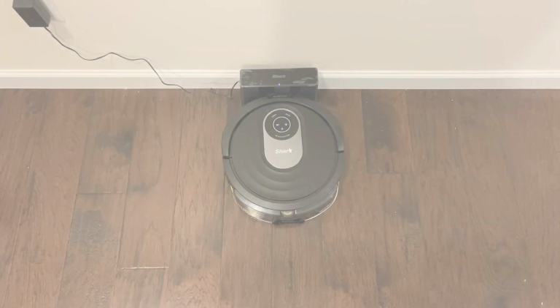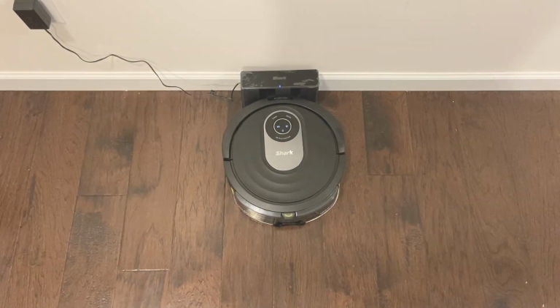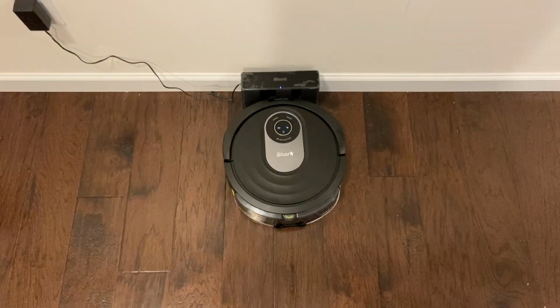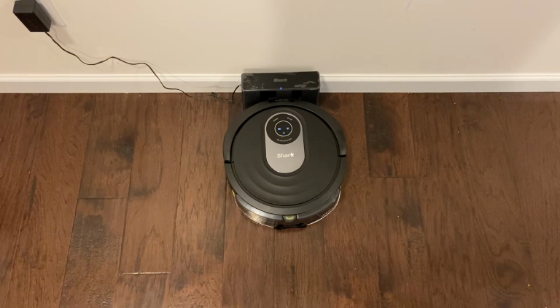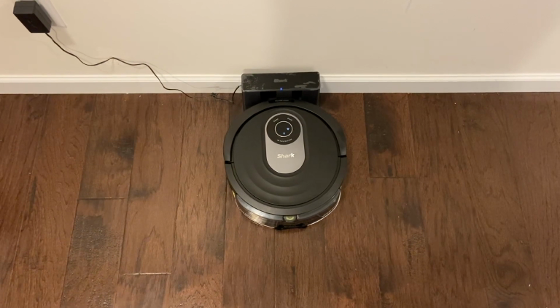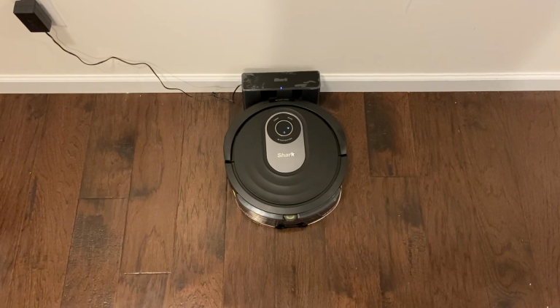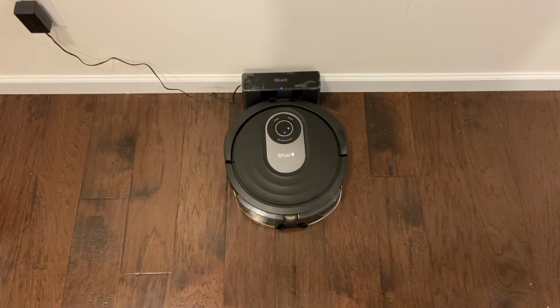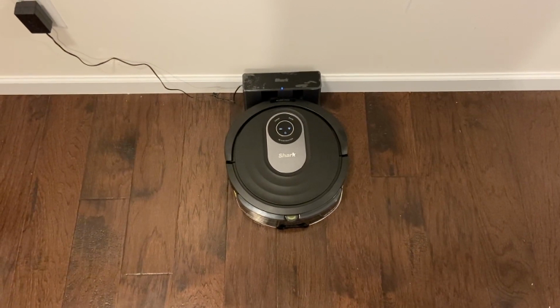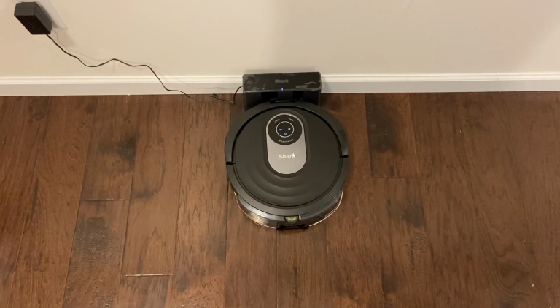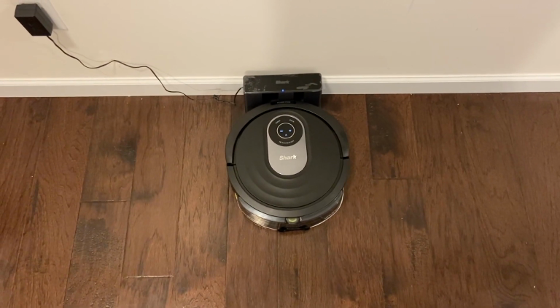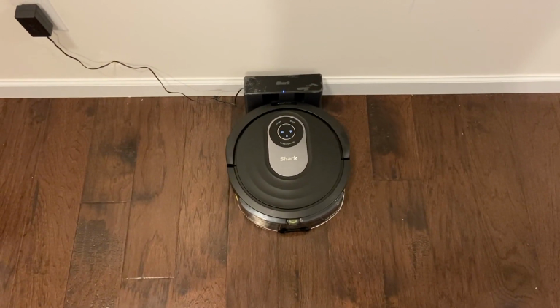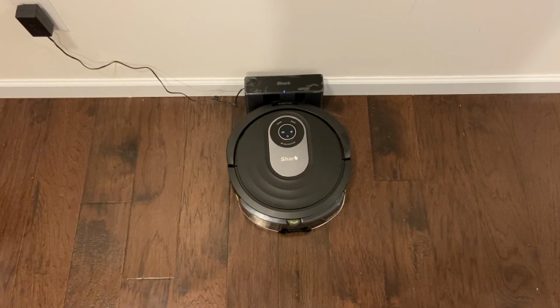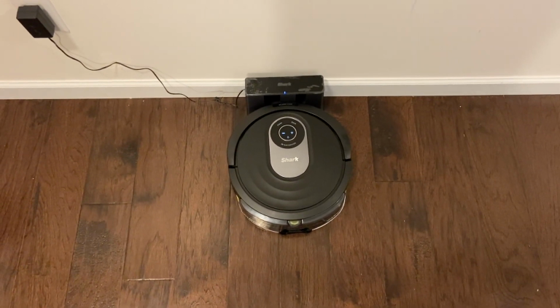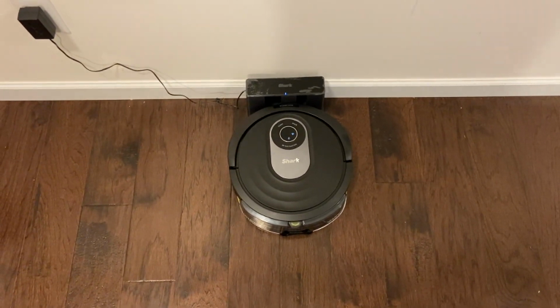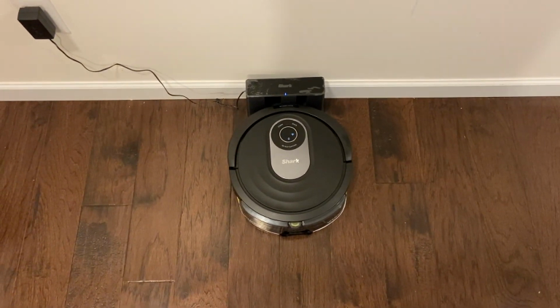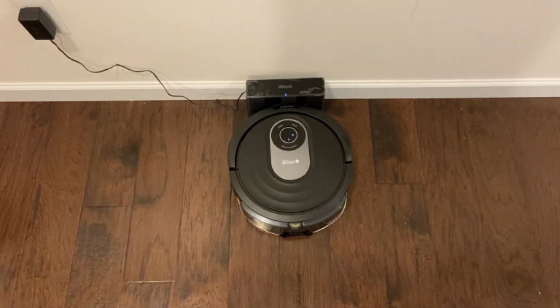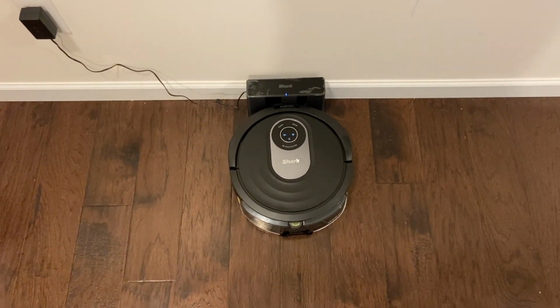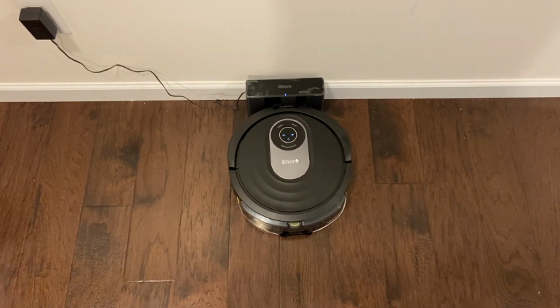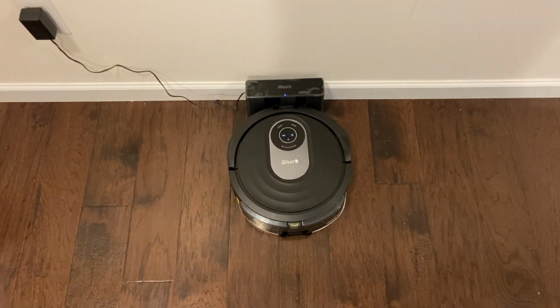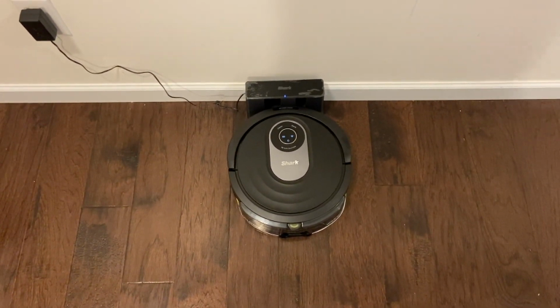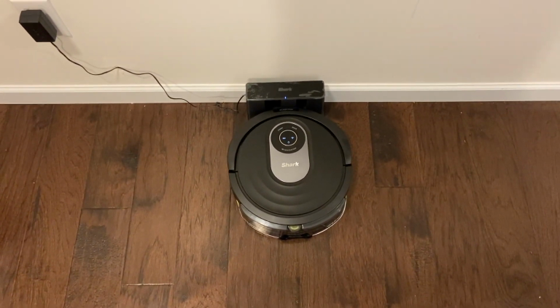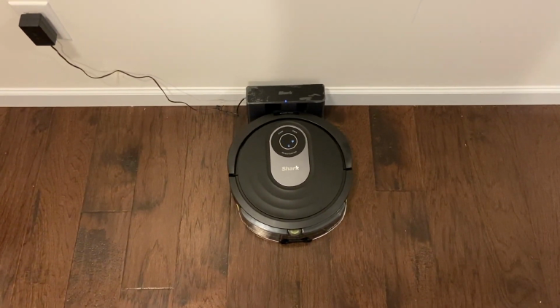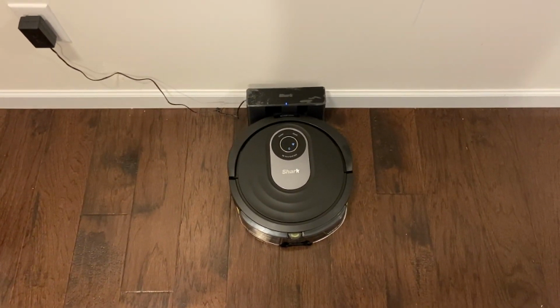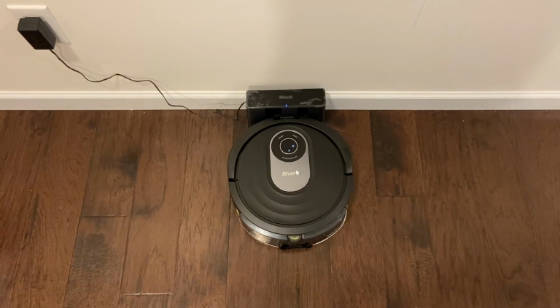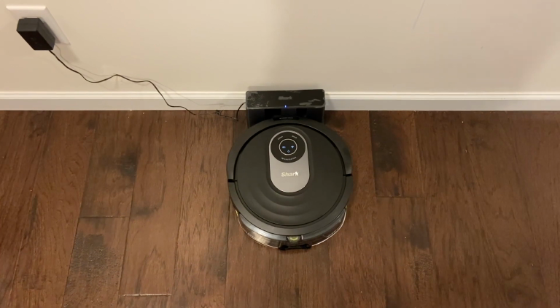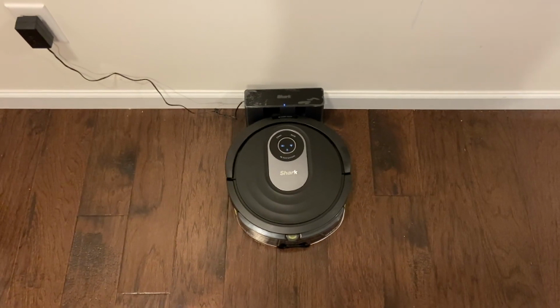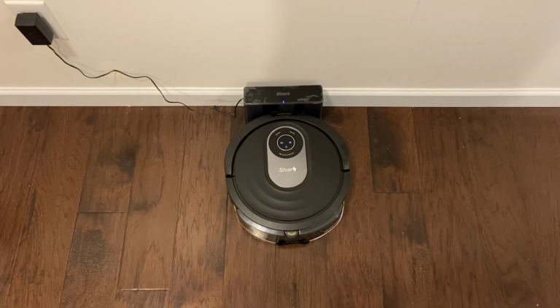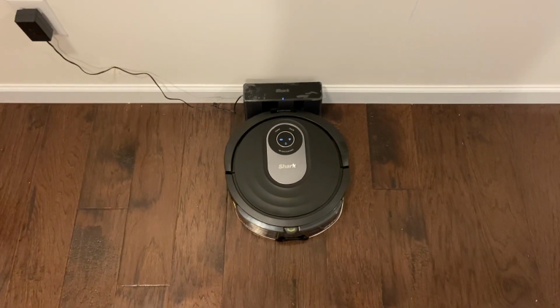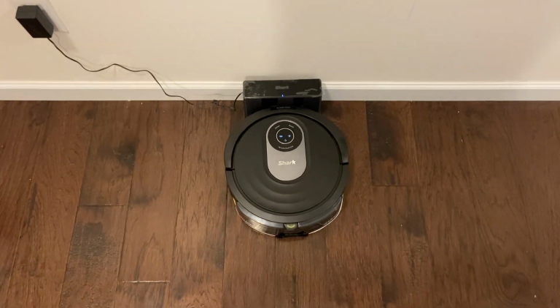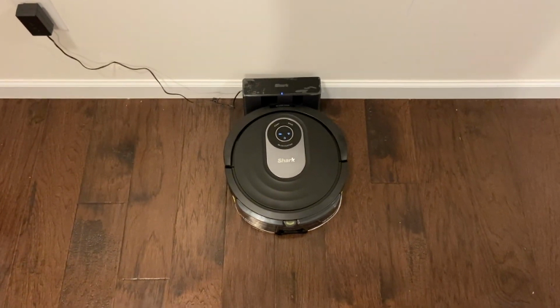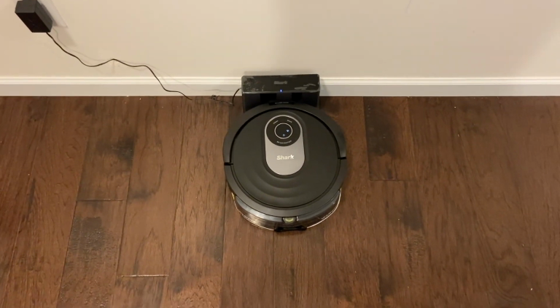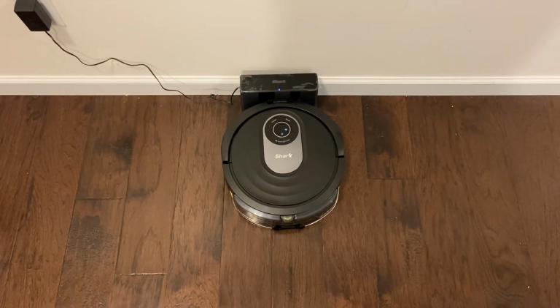Hey, what's going on everybody? Hope you're all doing well today. Today we are going to check out the Shark AI Vac Mop's mopping ability.